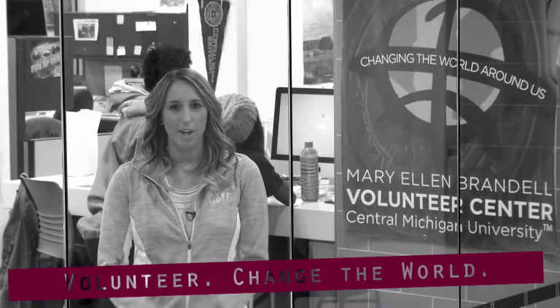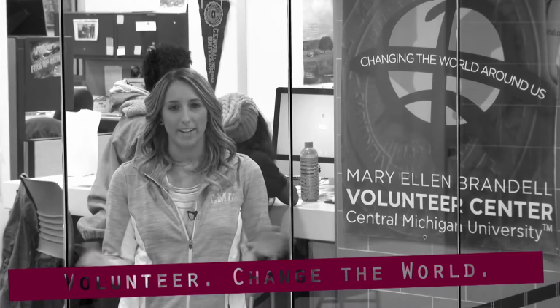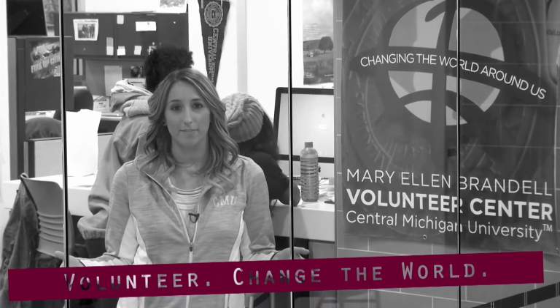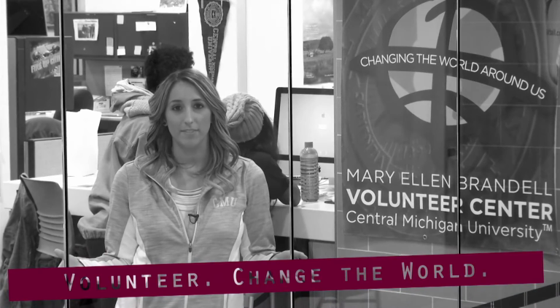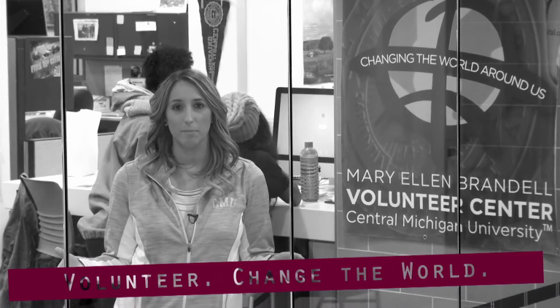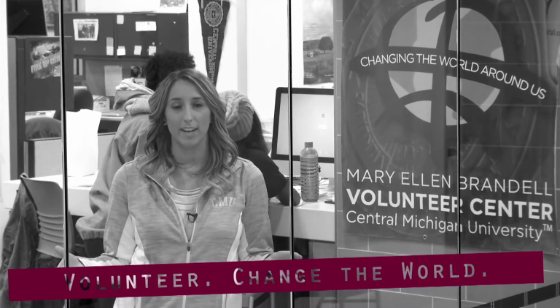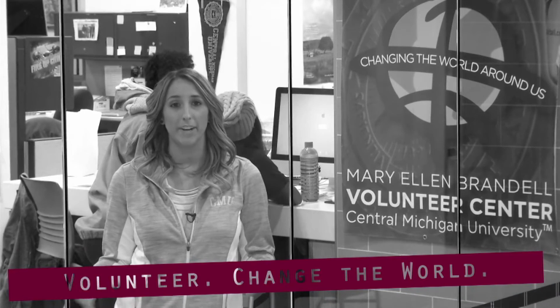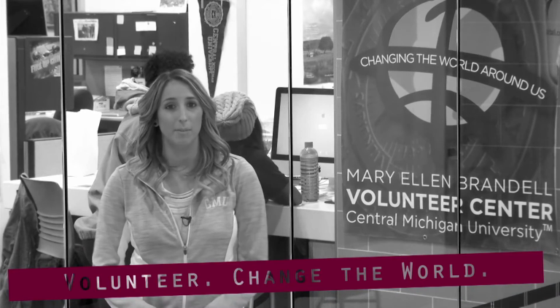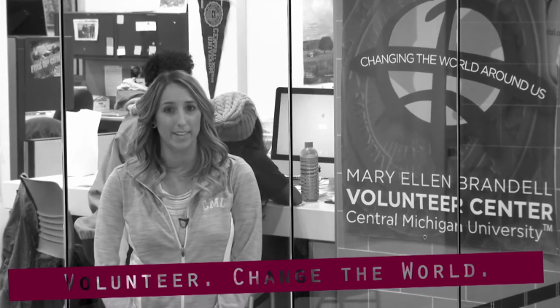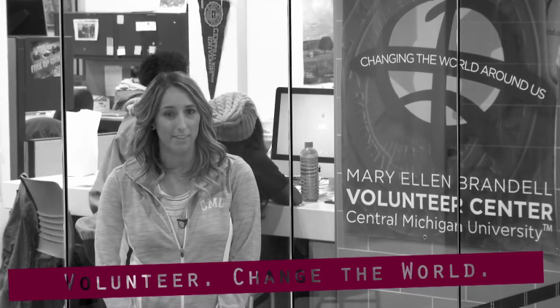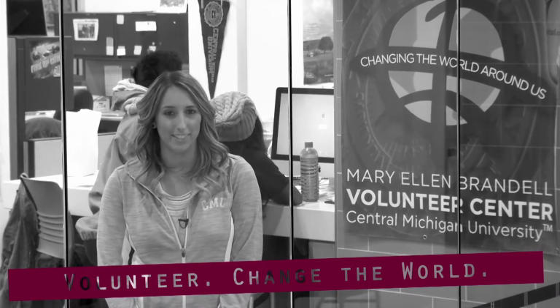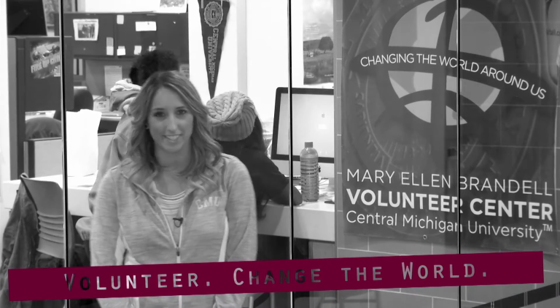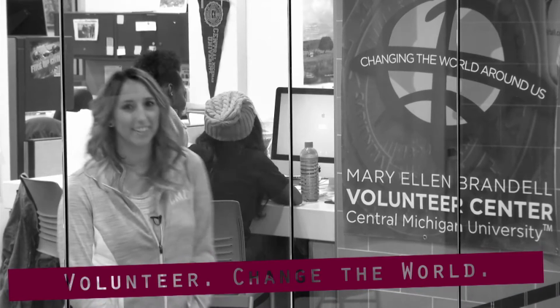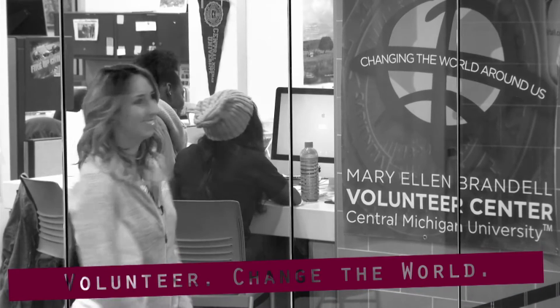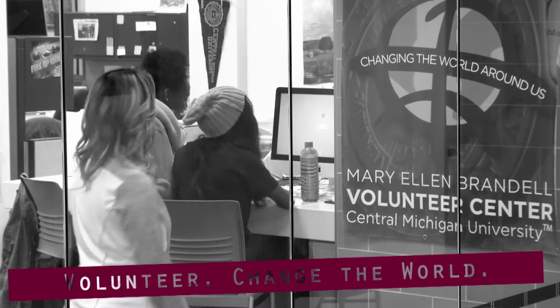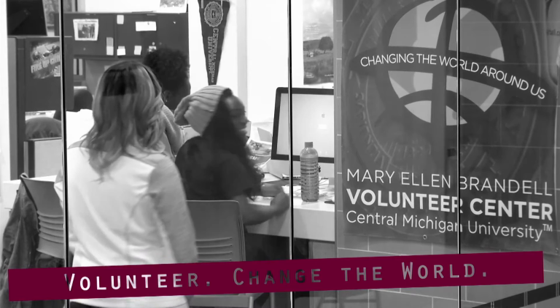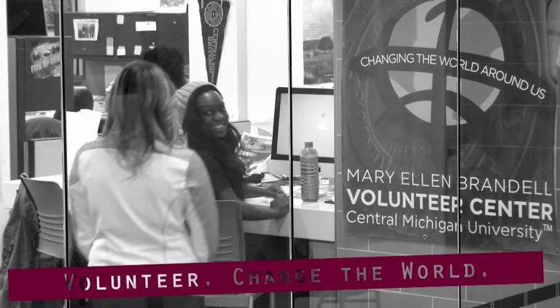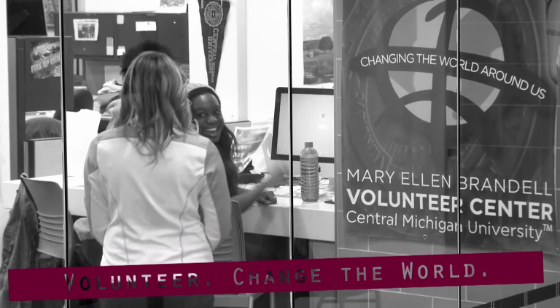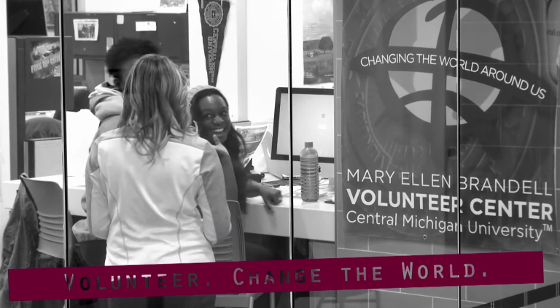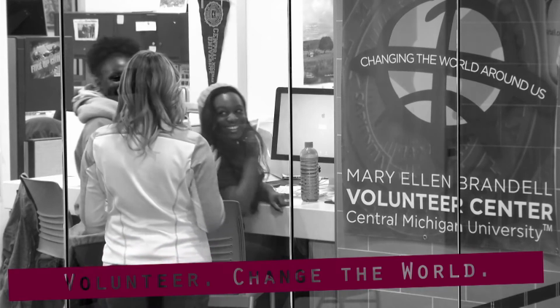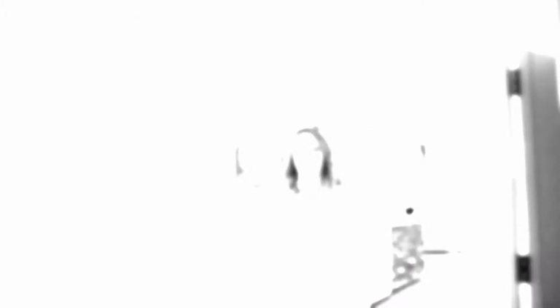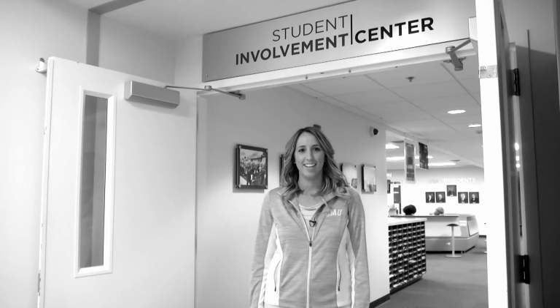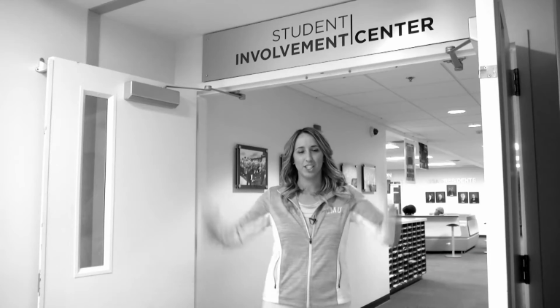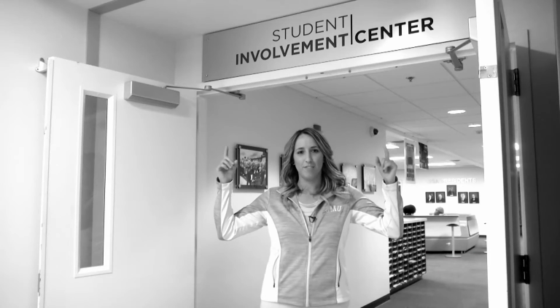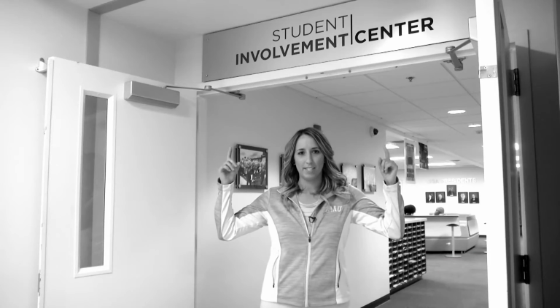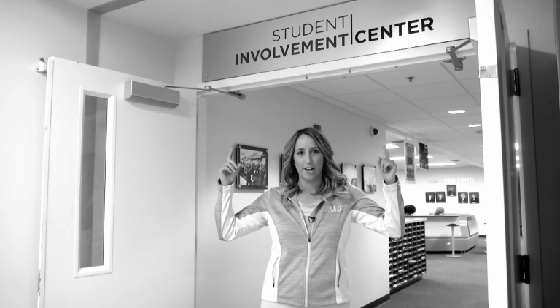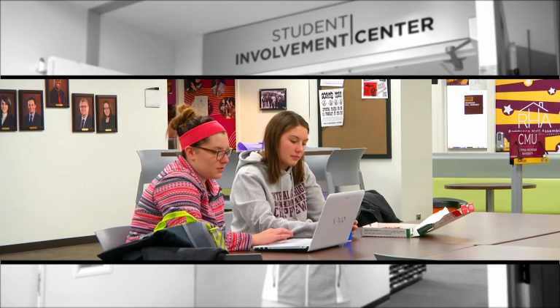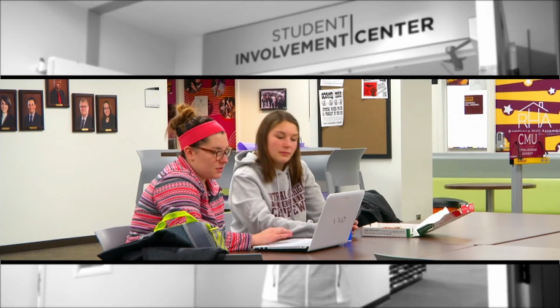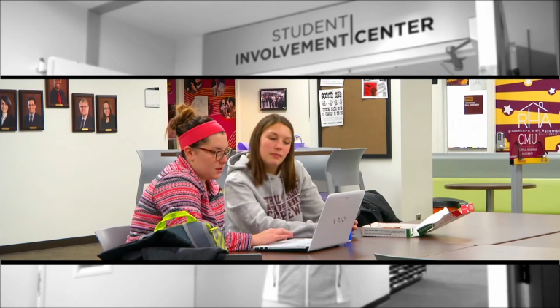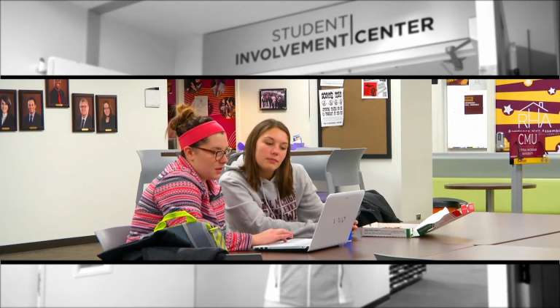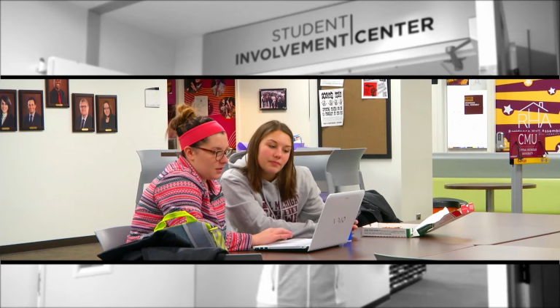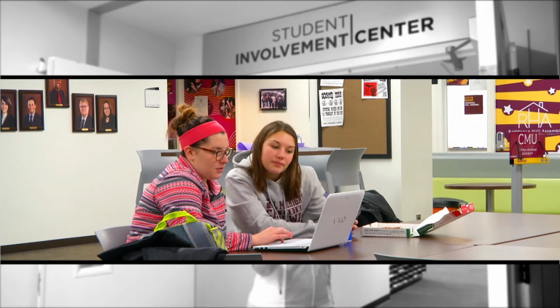Want to get involved? Then come check out the Mary Ellen Brandale Volunteer Center. The Student Involvement Center is a place where organizations can come and meet.